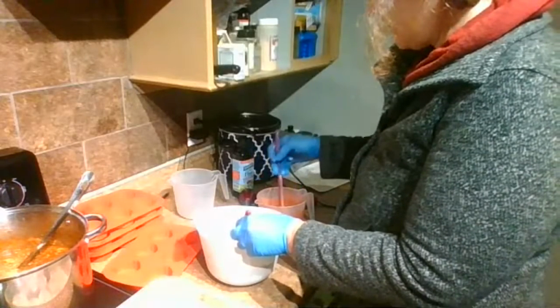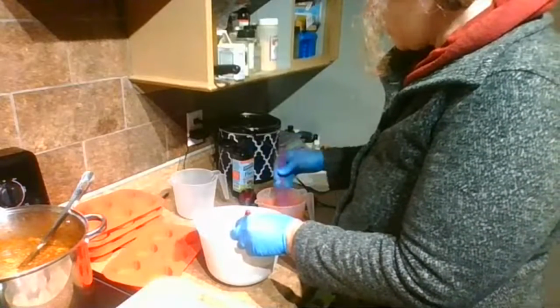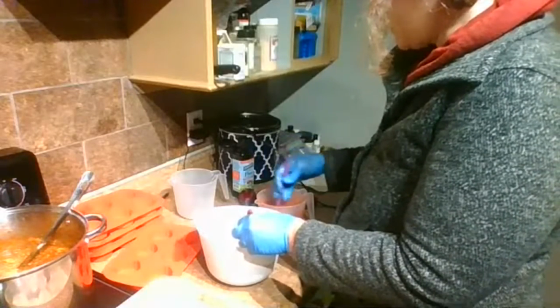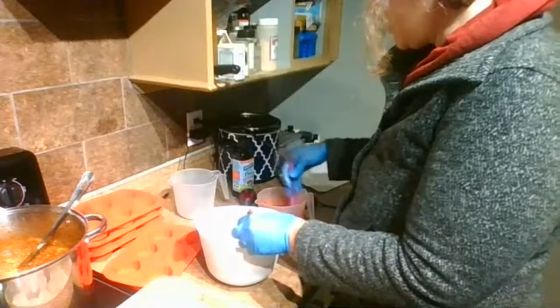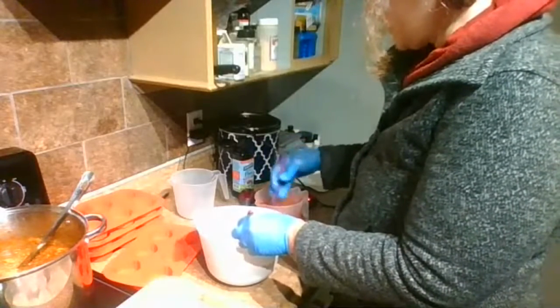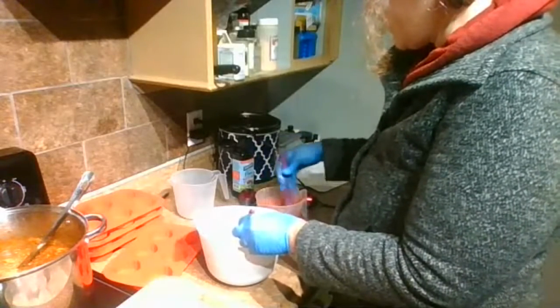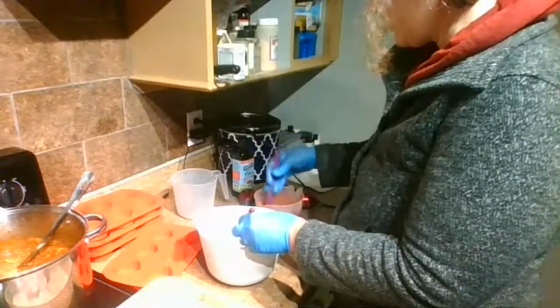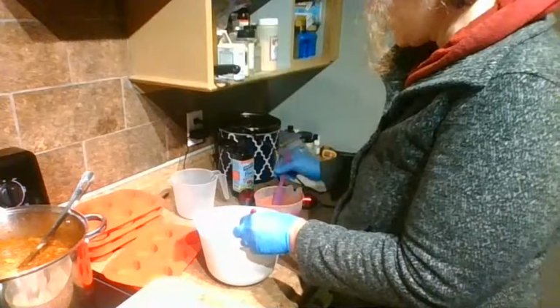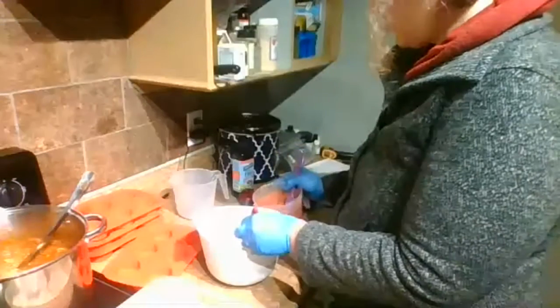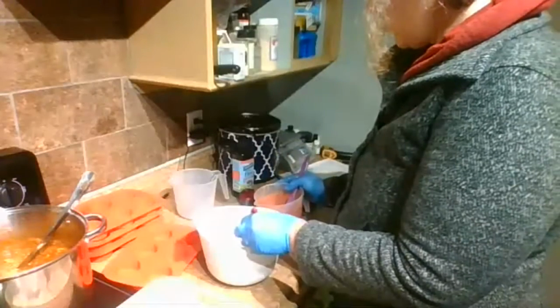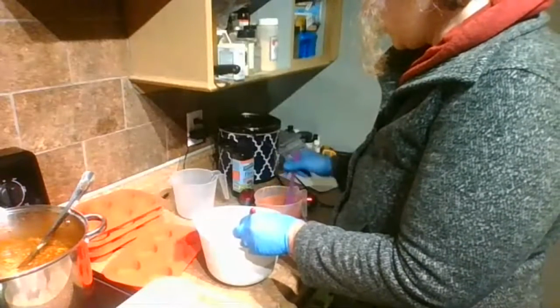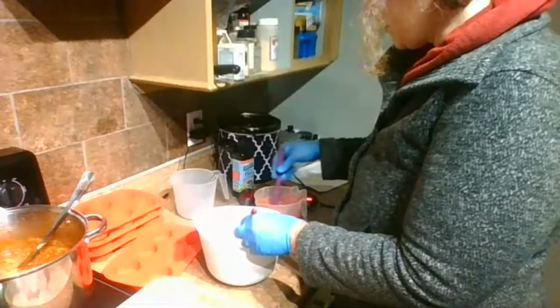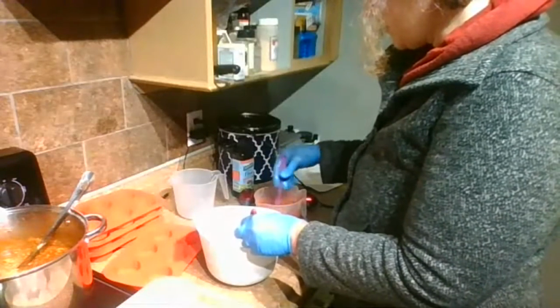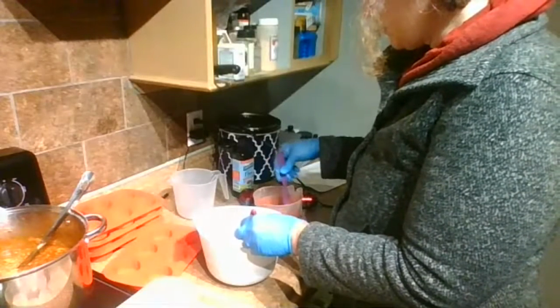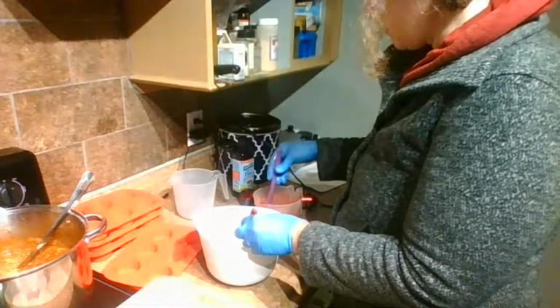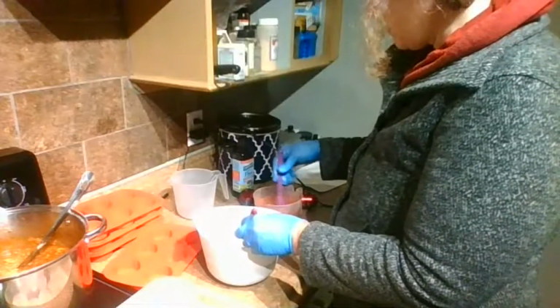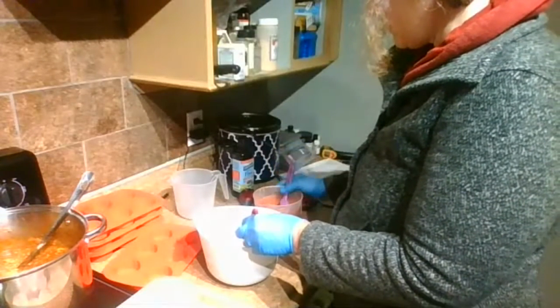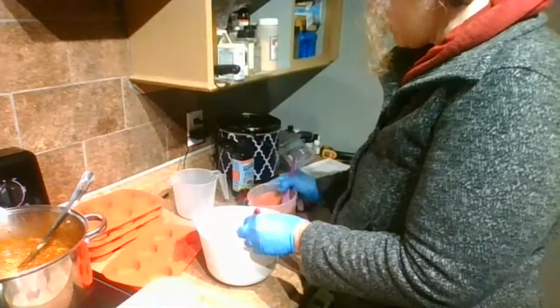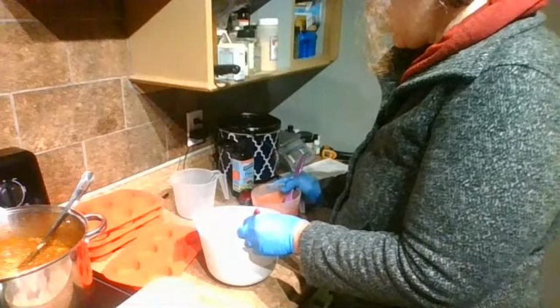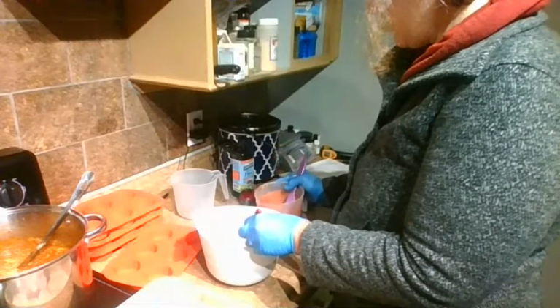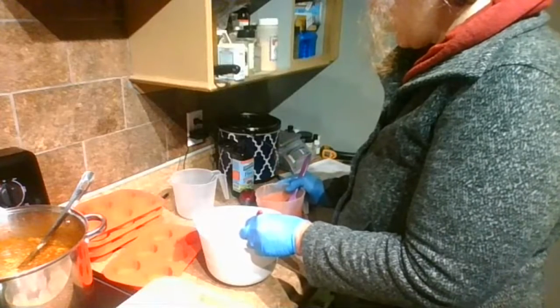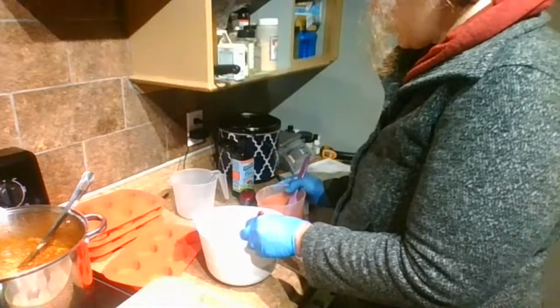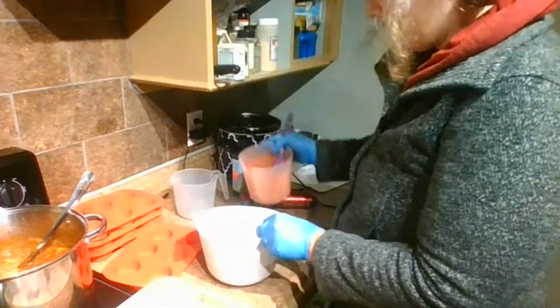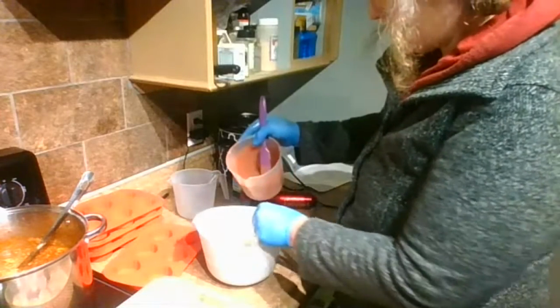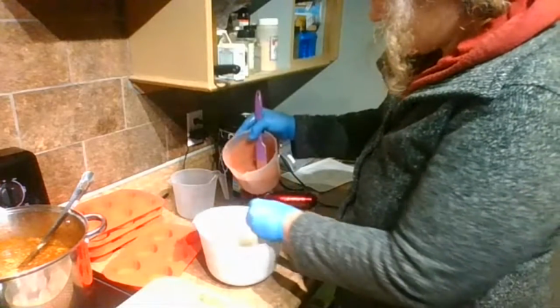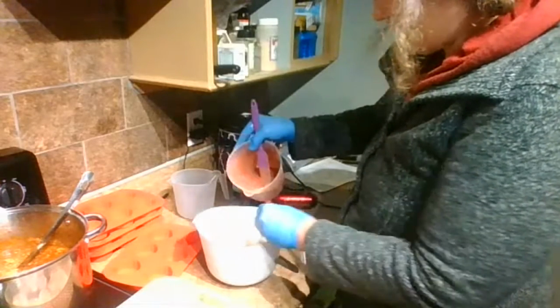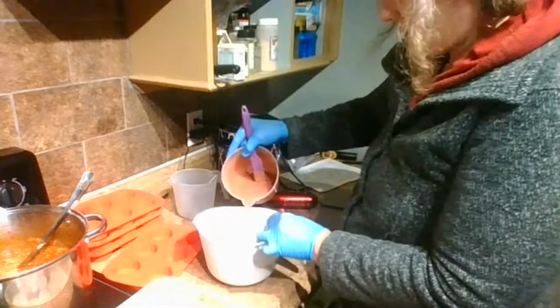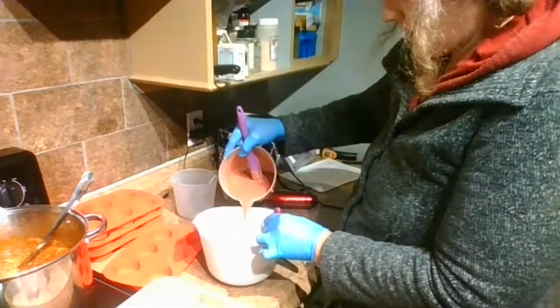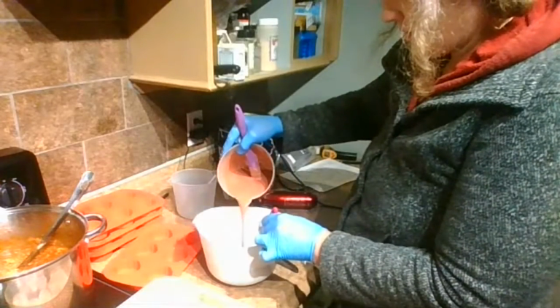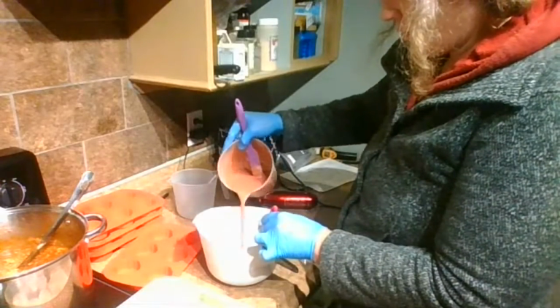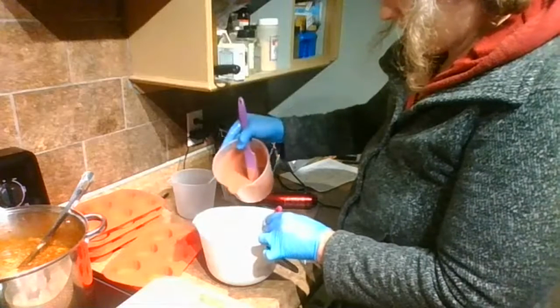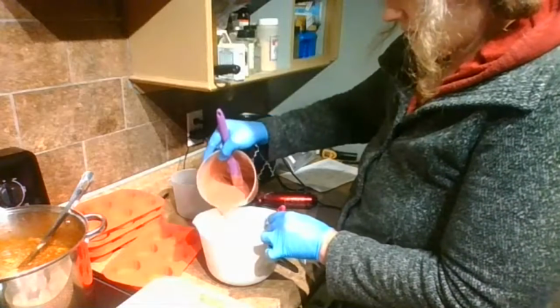When it's too hot in the house, my soap tends to trace really fast. But like this, it takes a little longer and whips up a bunch of bubbles. Anyway, we're going to pour it in the center.